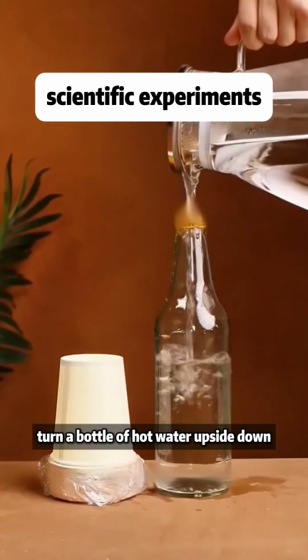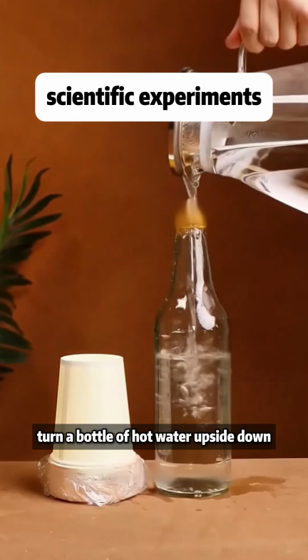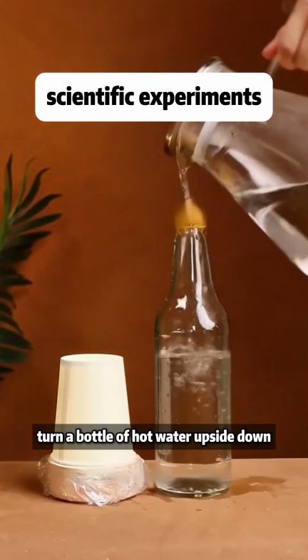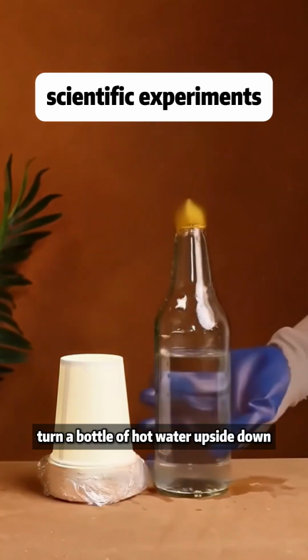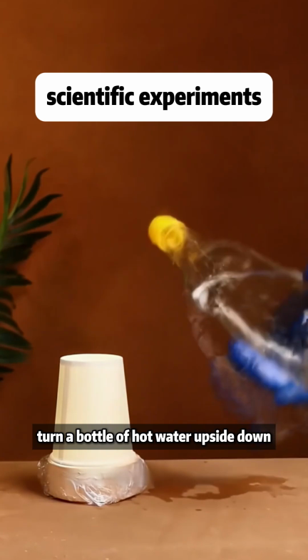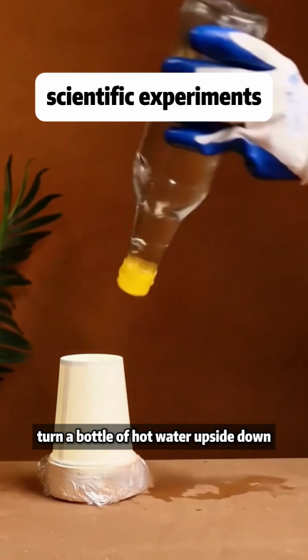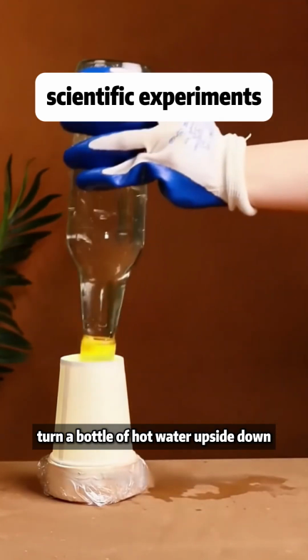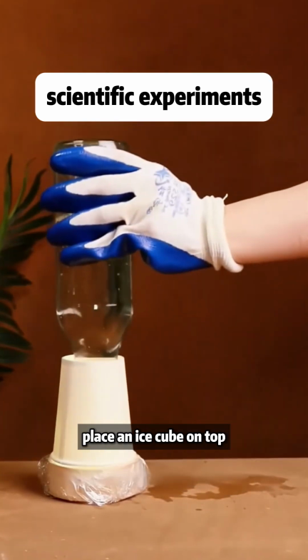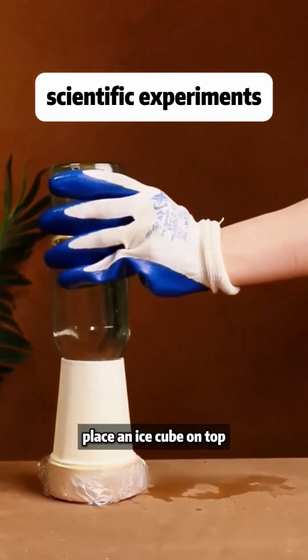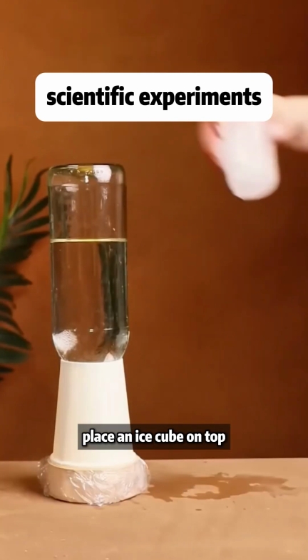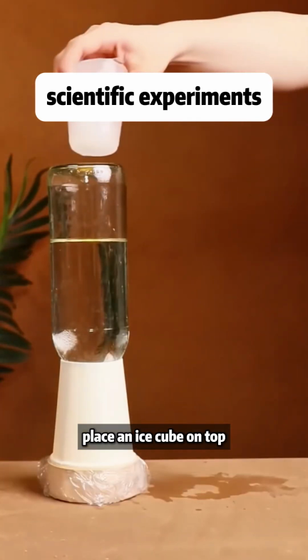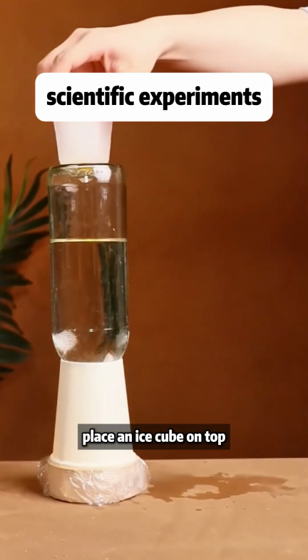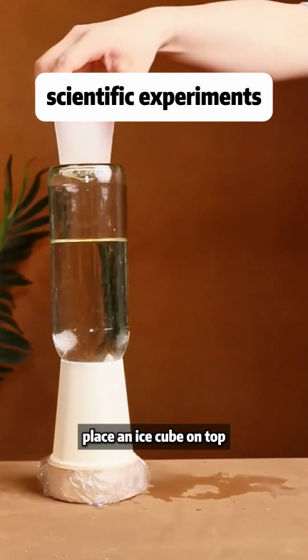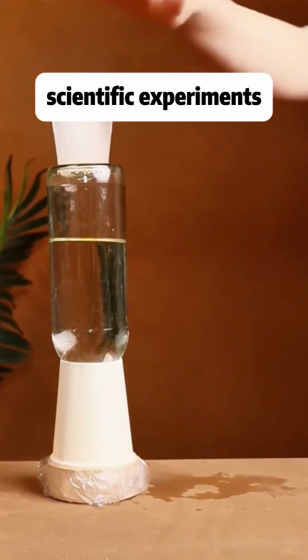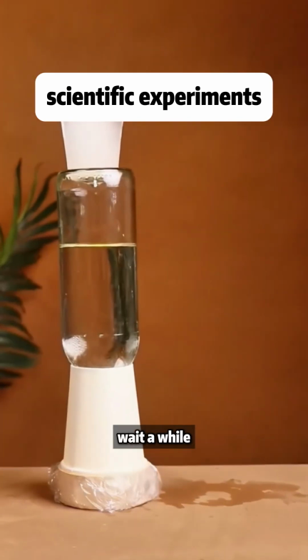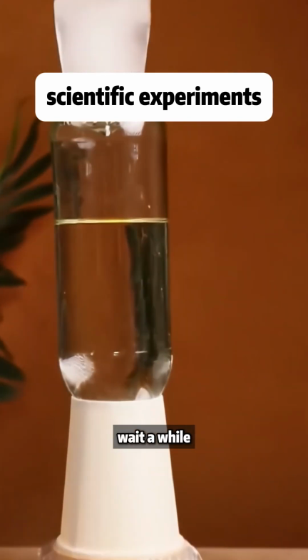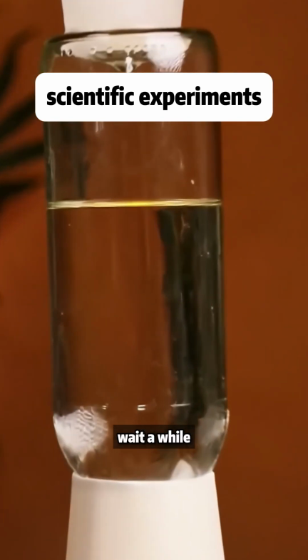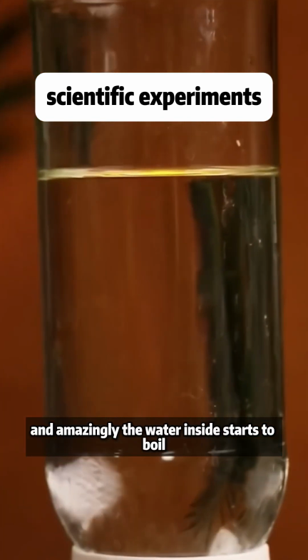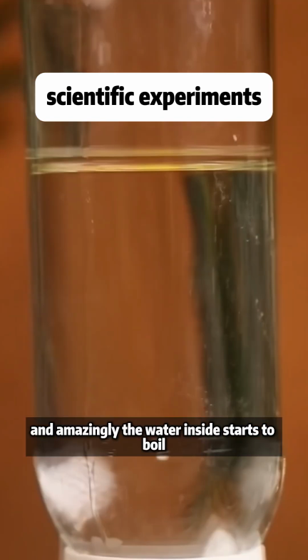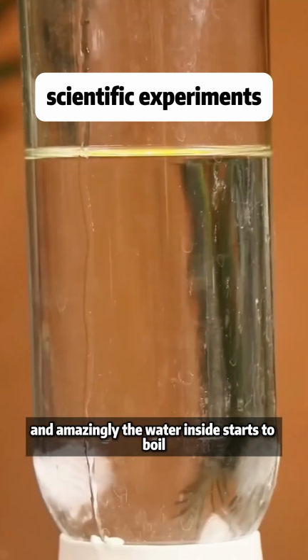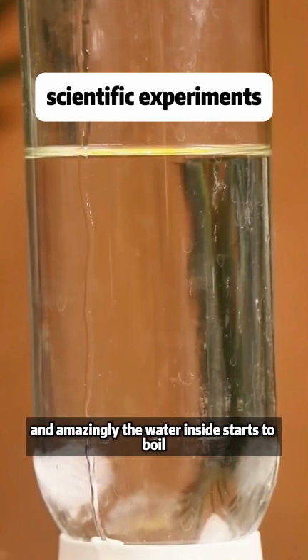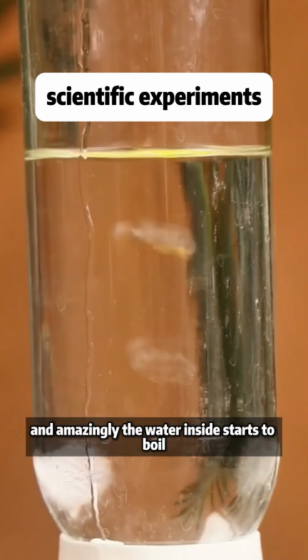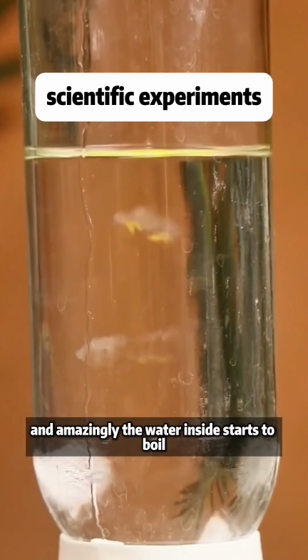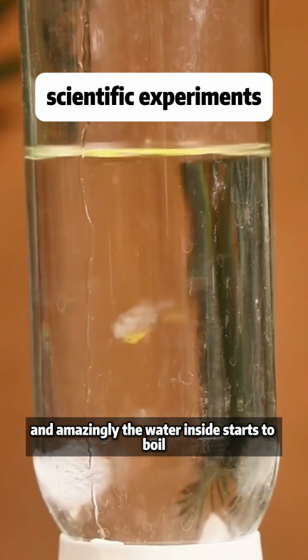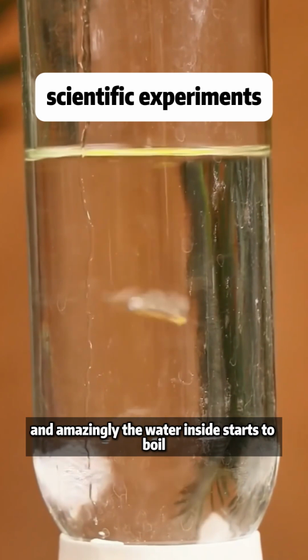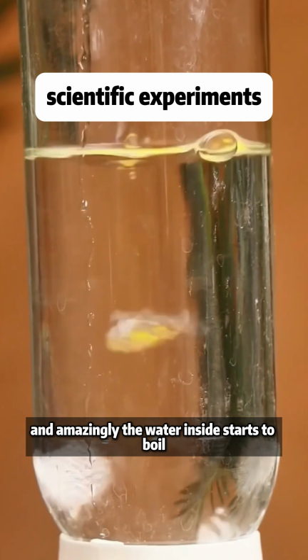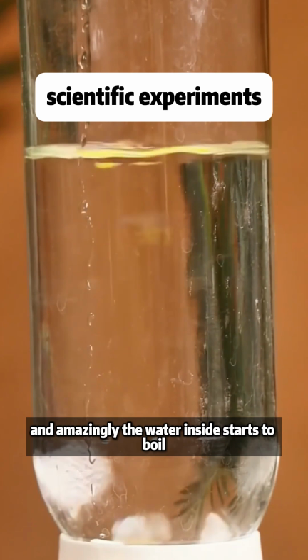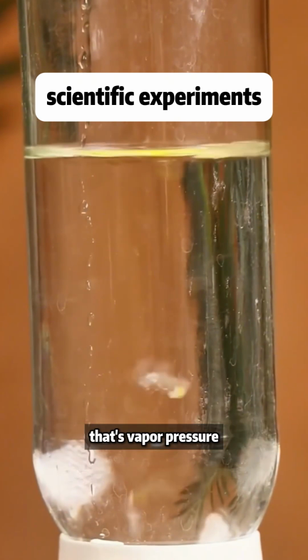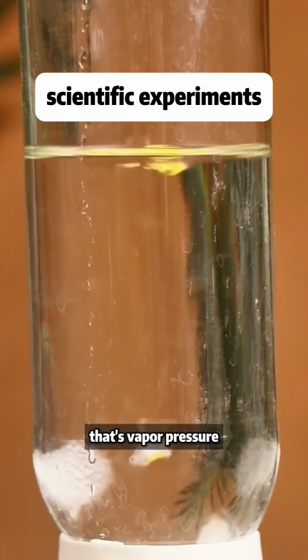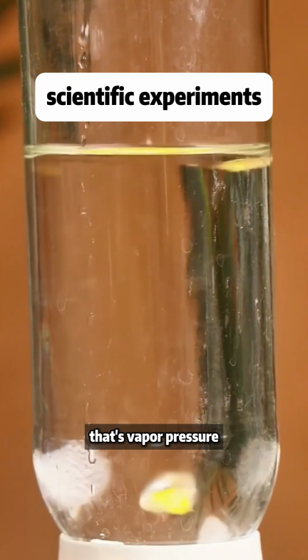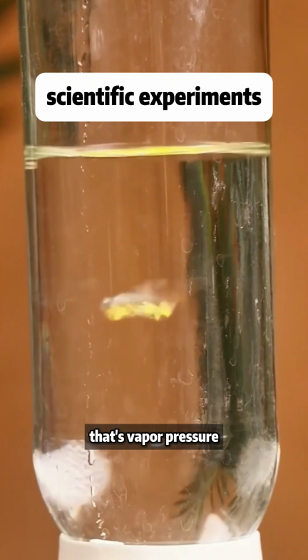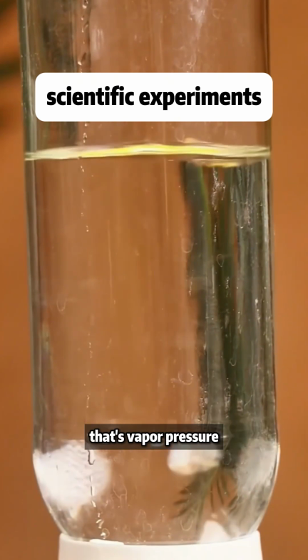Turn a bottle of hot water upside down, place an ice cube on top, wait a while, and amazingly the water inside starts to boil. That's vapor pressure.